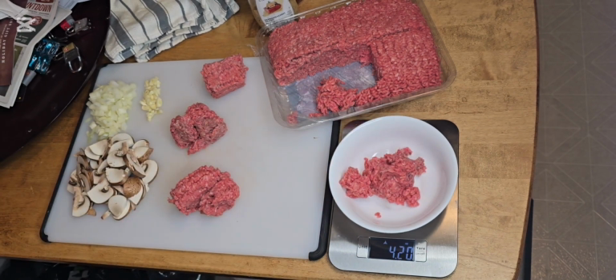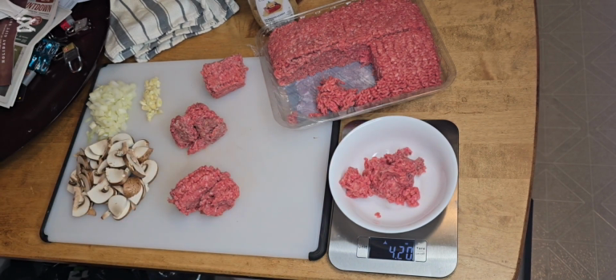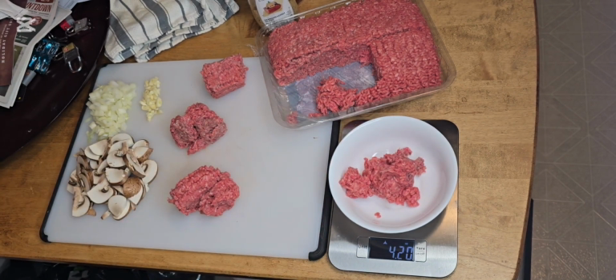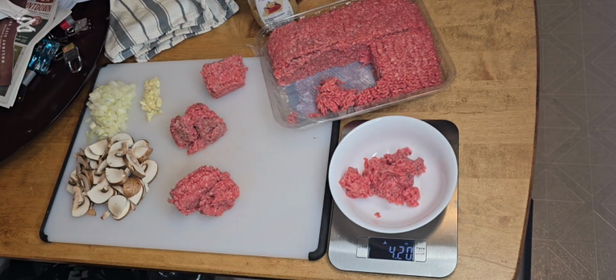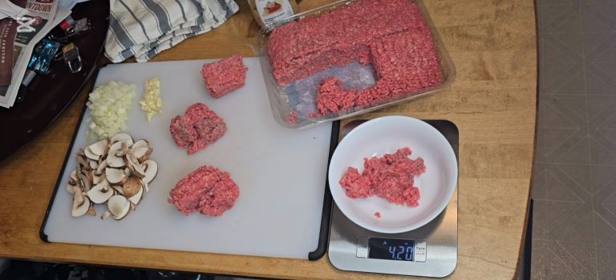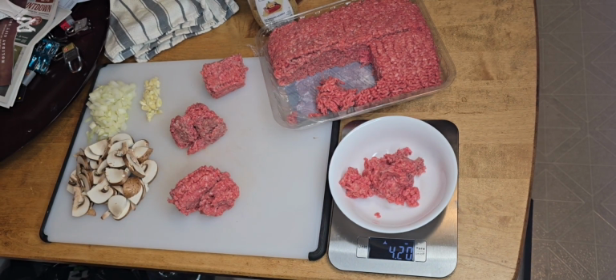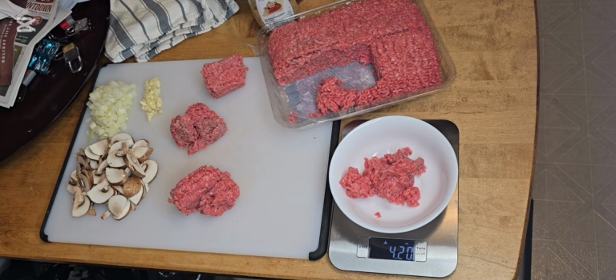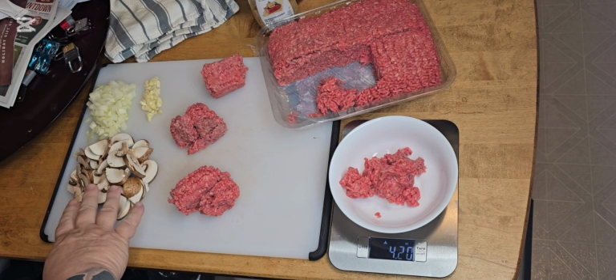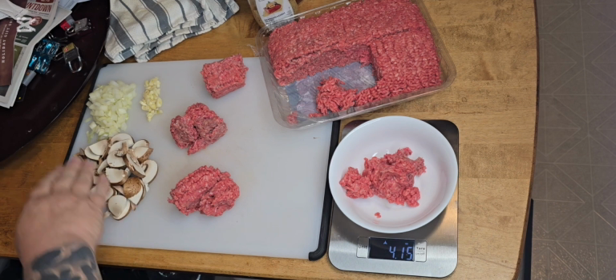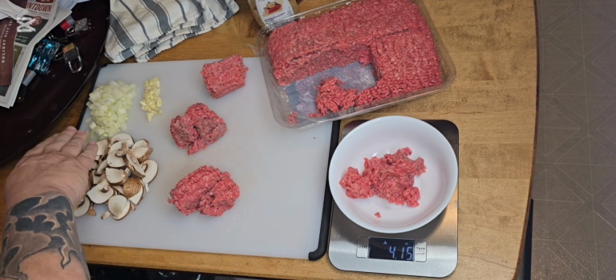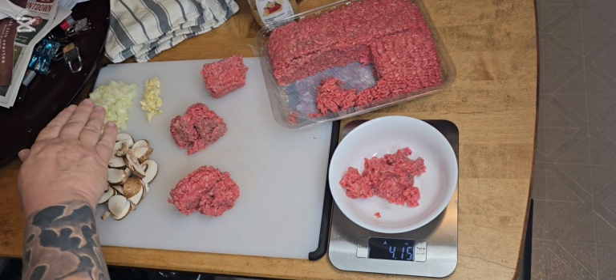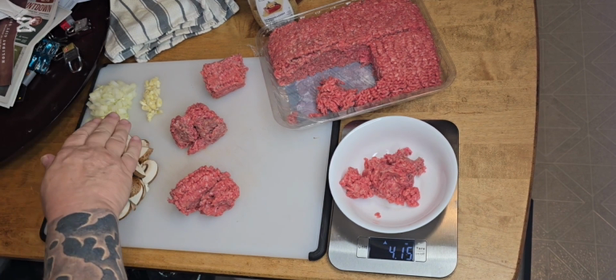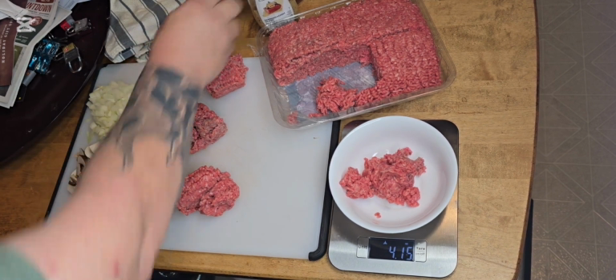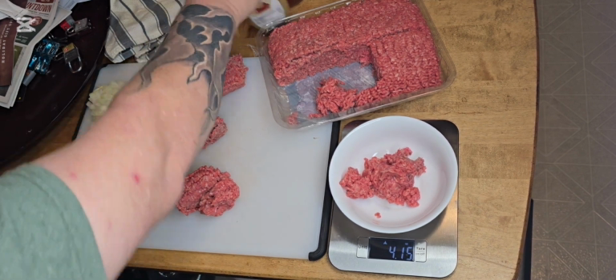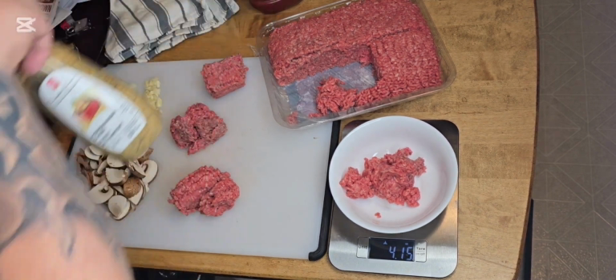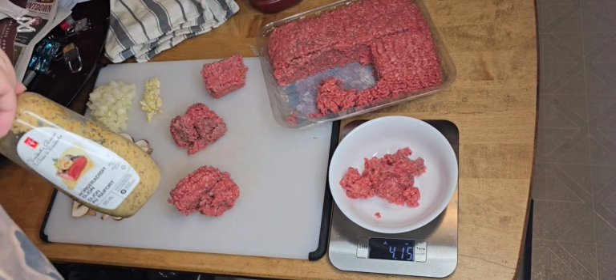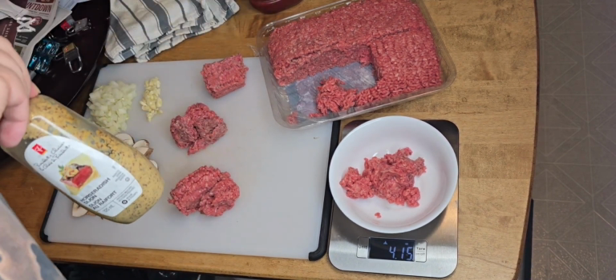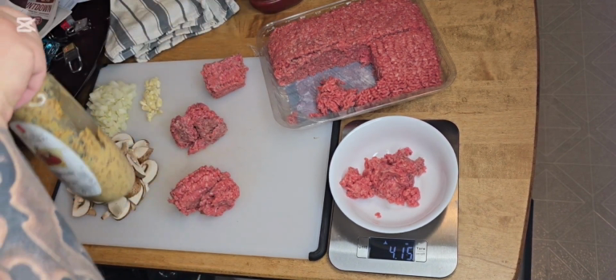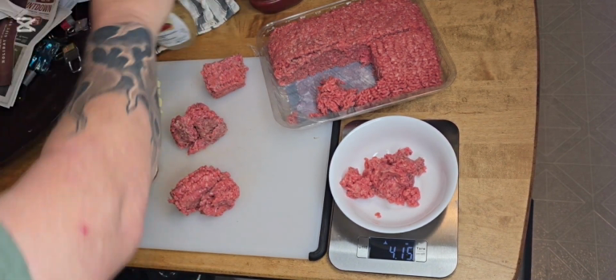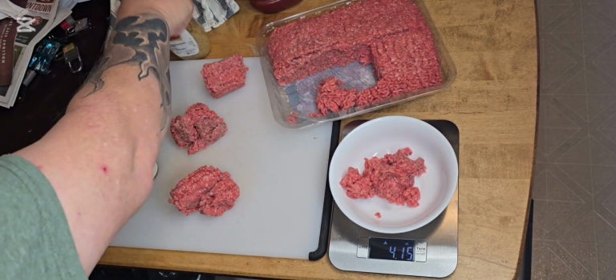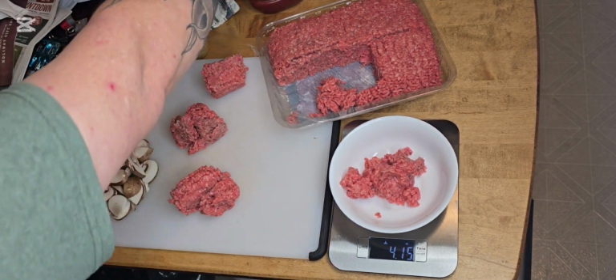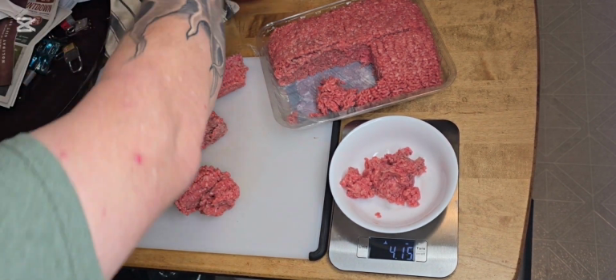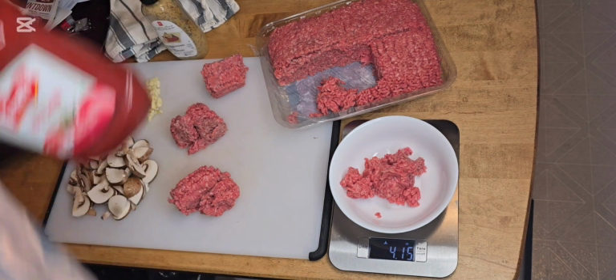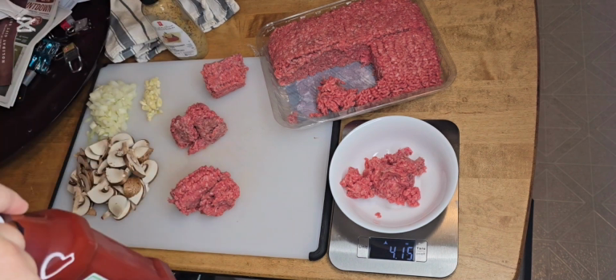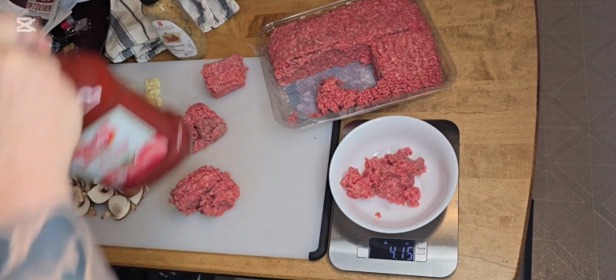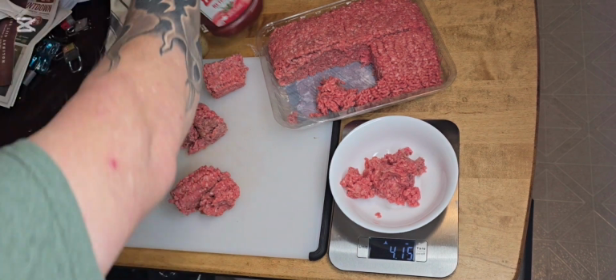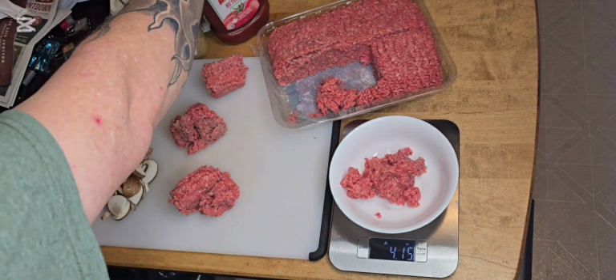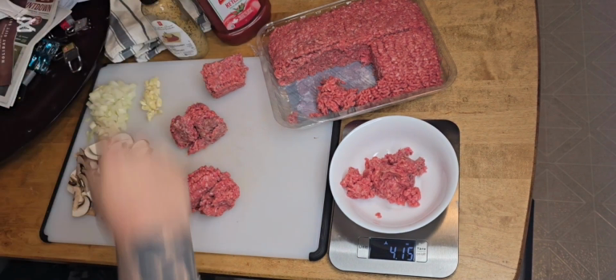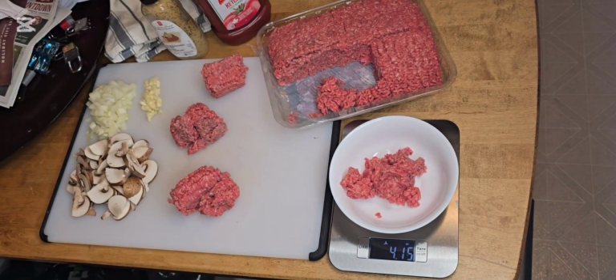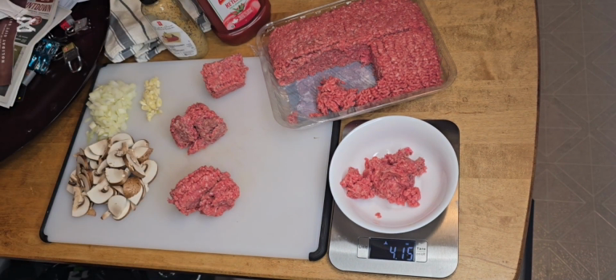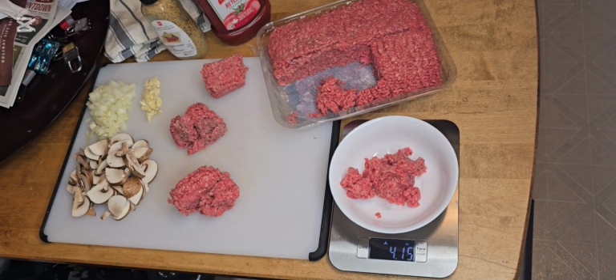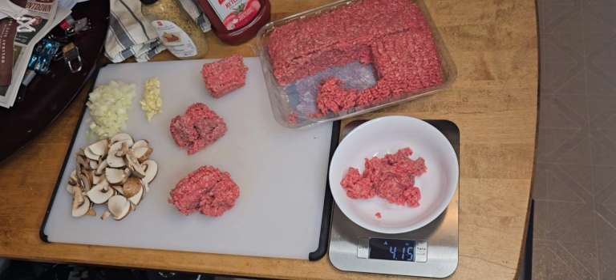Now to get on with our cooking. As you can see here — mushroom, onion, garlic. I do have some mustard; it's a horseradish Dijon, and a little bit of ketchup for a tomato flavor. But we'll get into that in a moment.